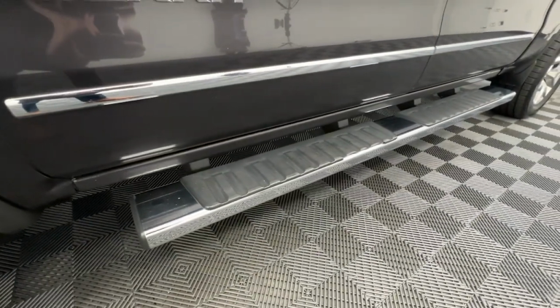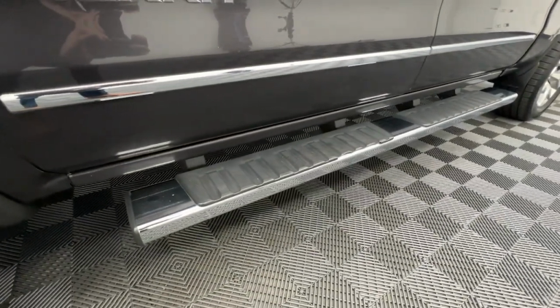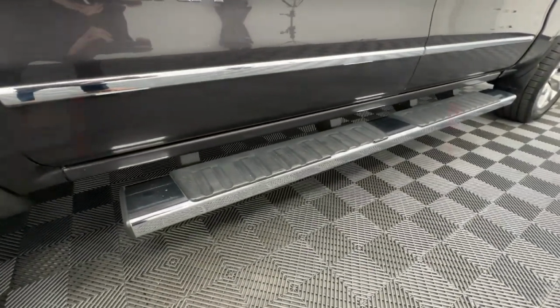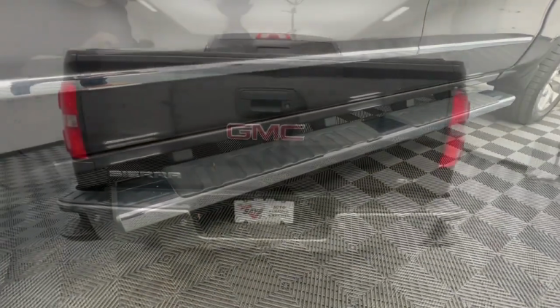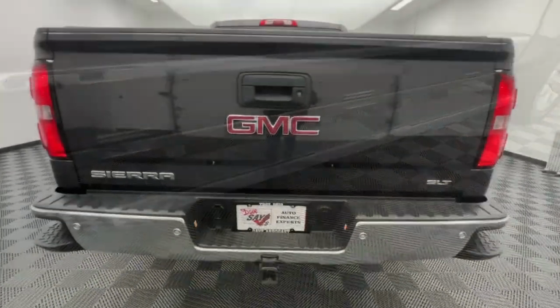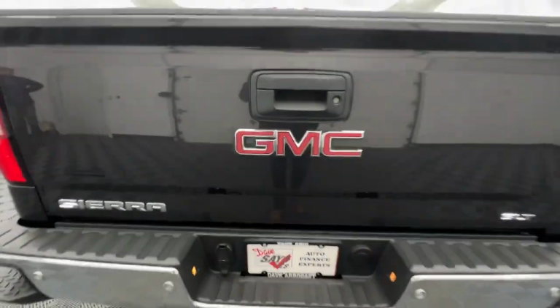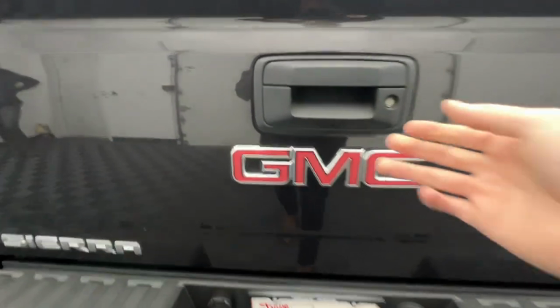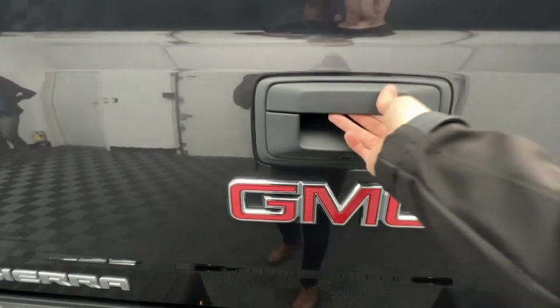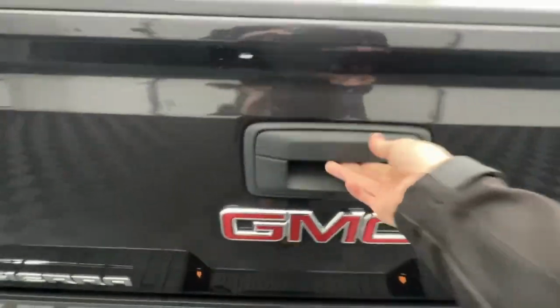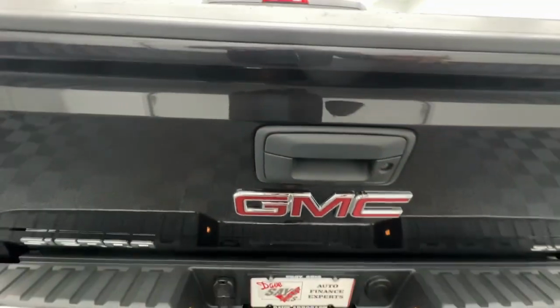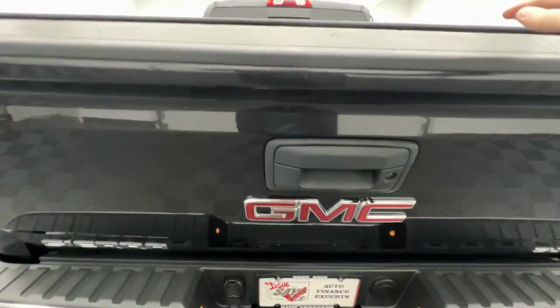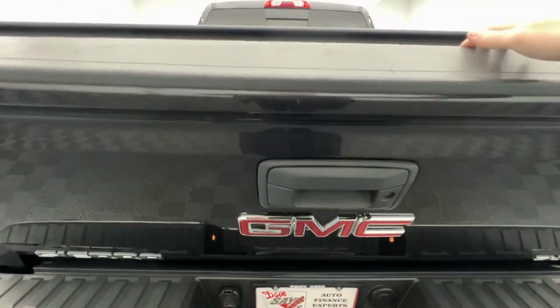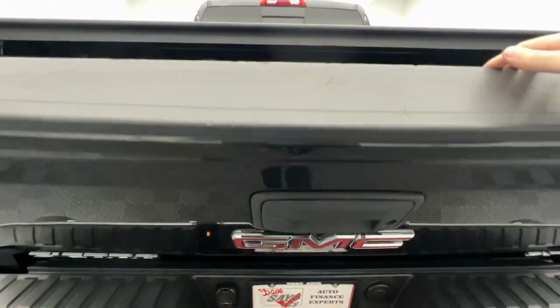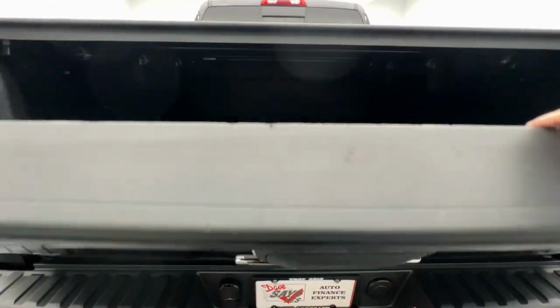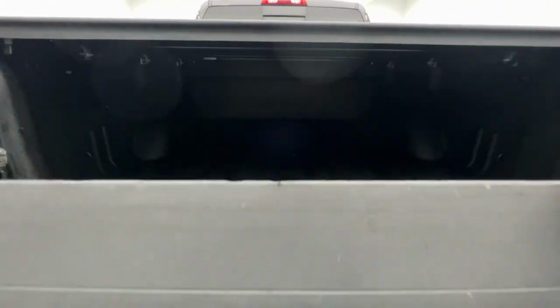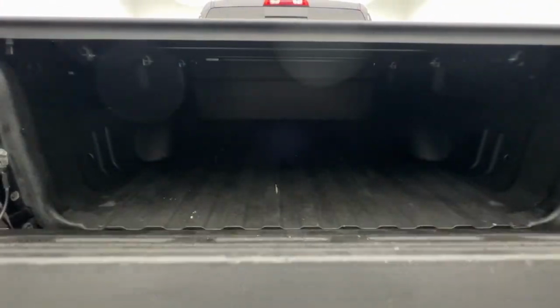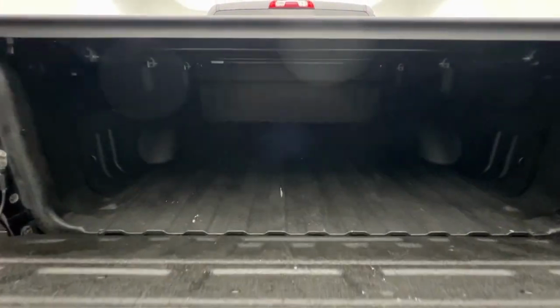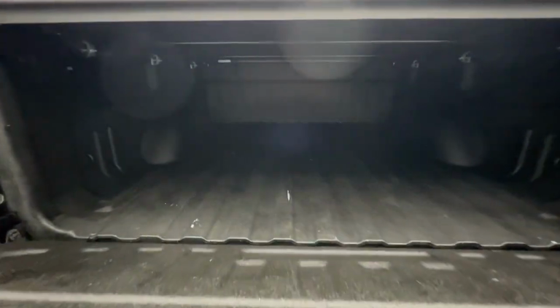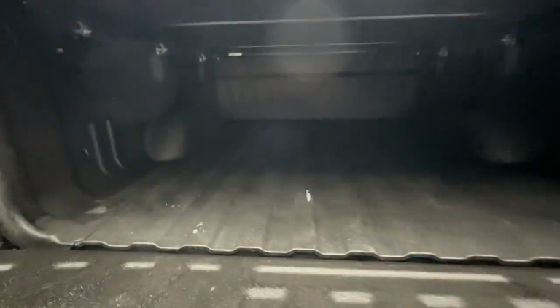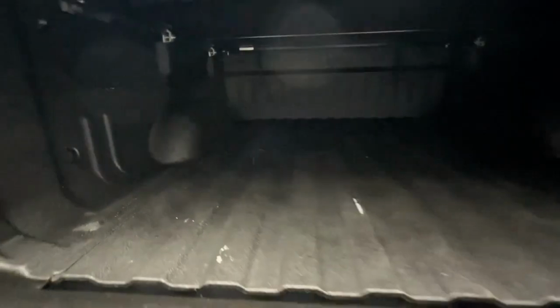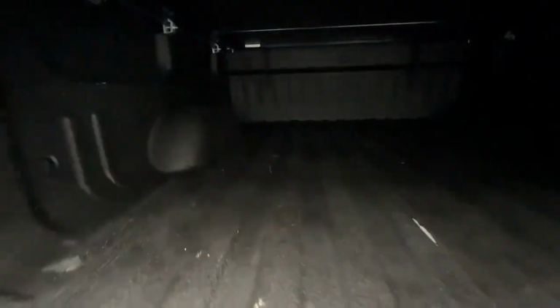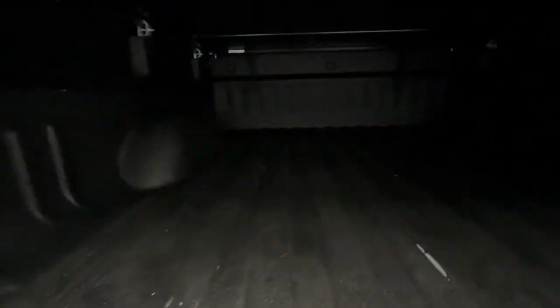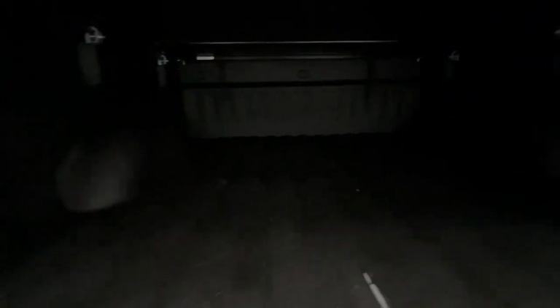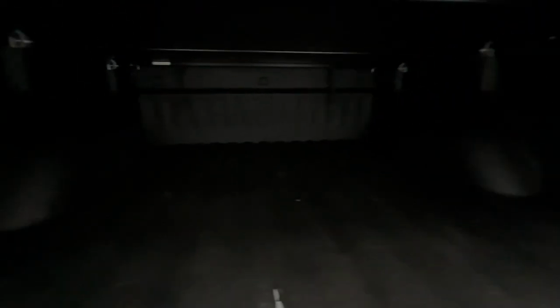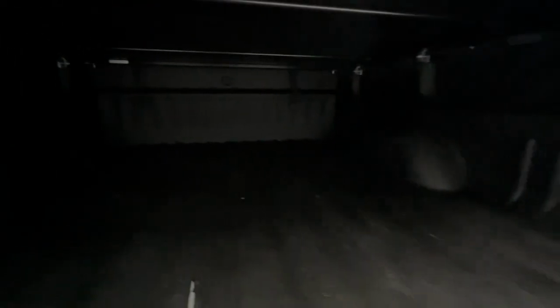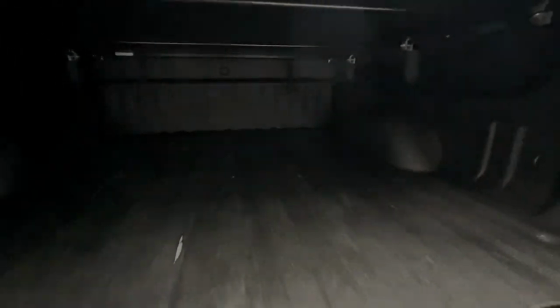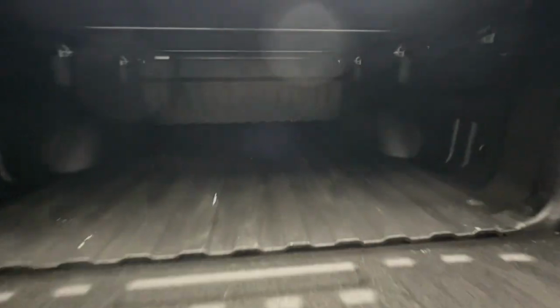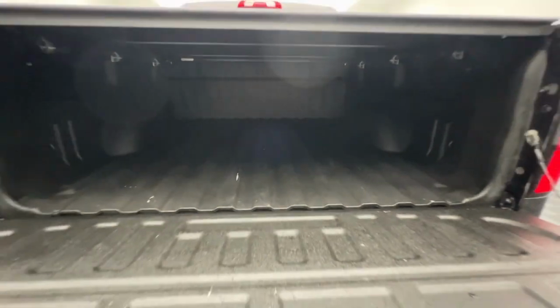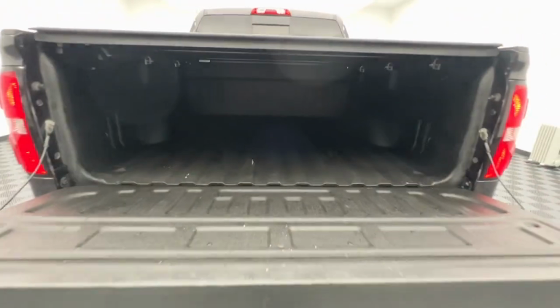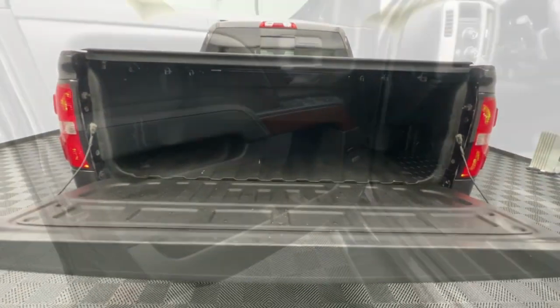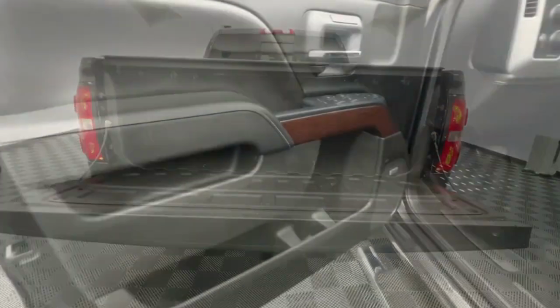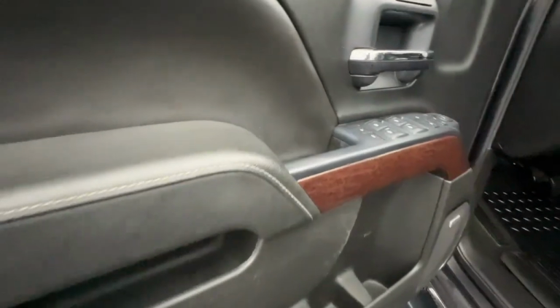Heated driver's seat, keyless entry, fog lamps, remote engine start, premium sound system, power passenger seat, heated mirrors, satellite radio, backup camera, aluminum wheels.